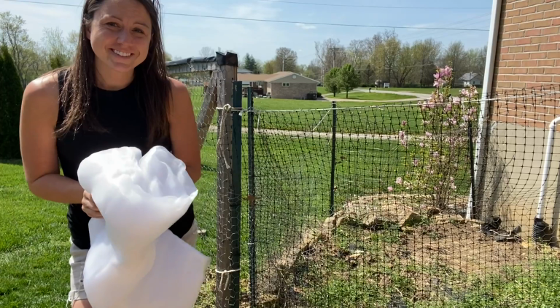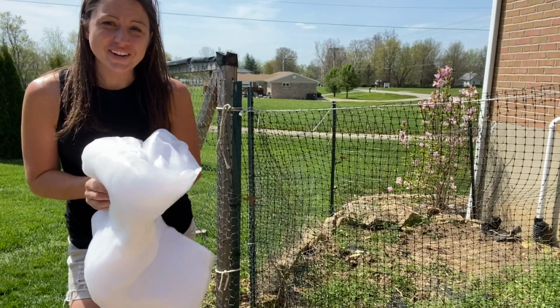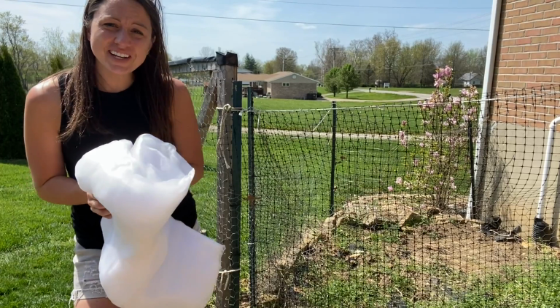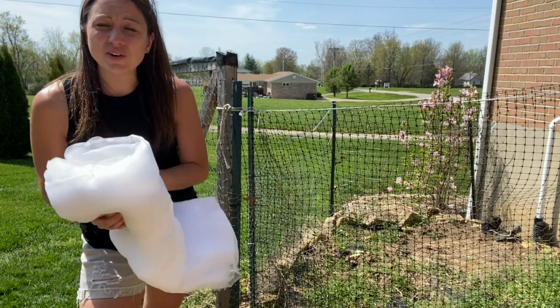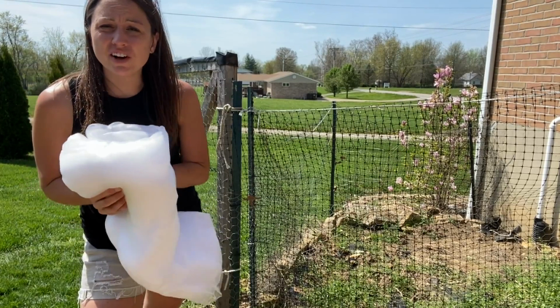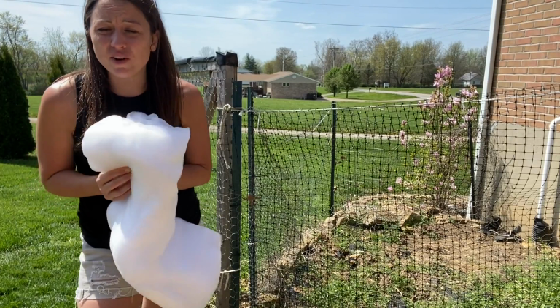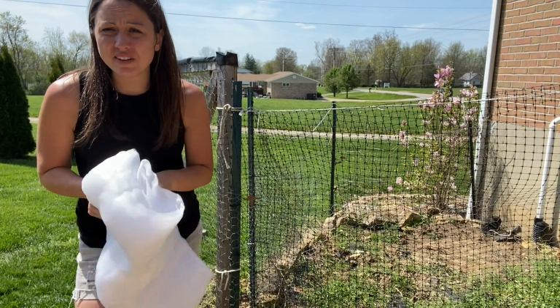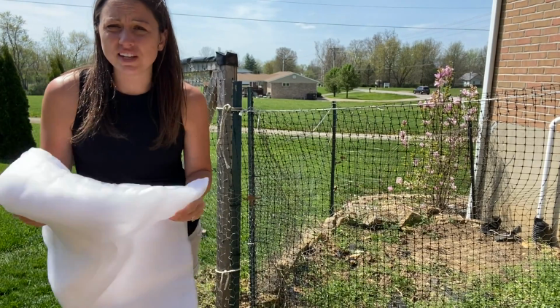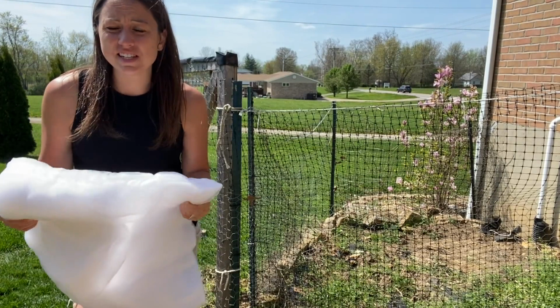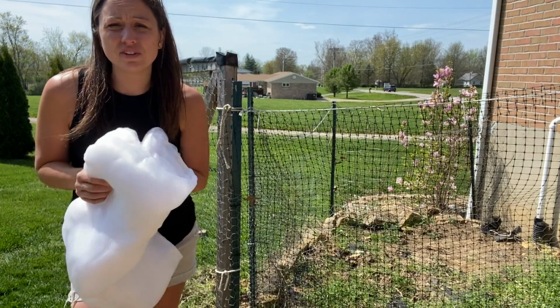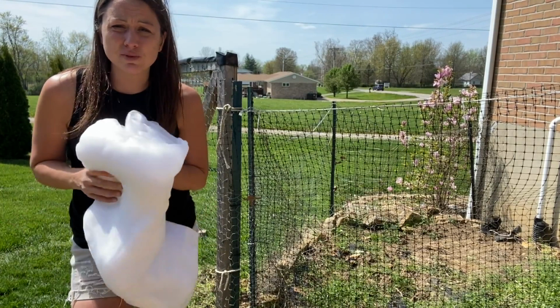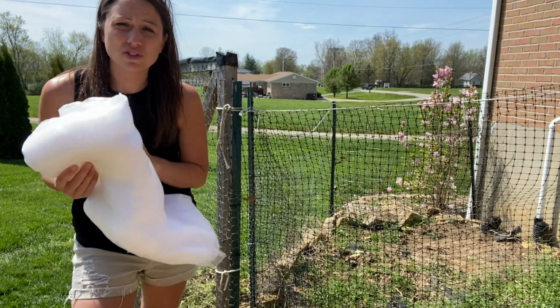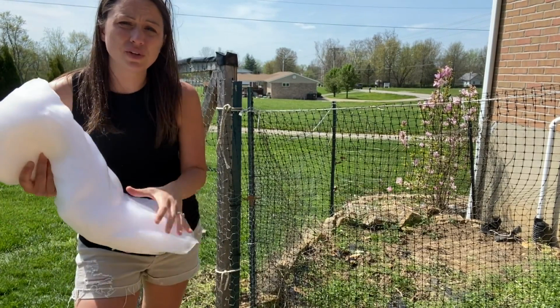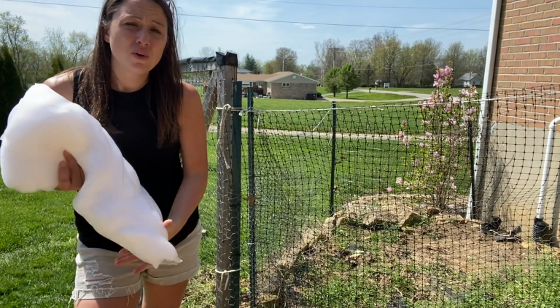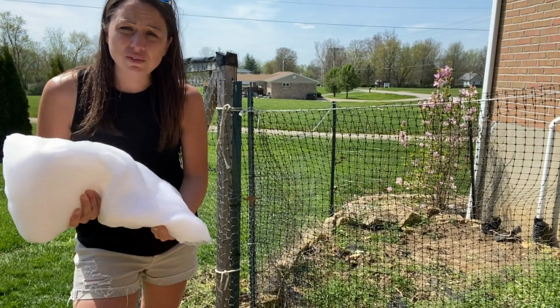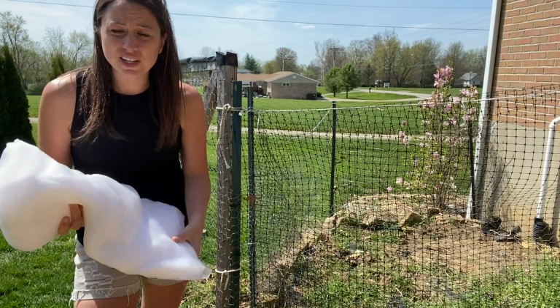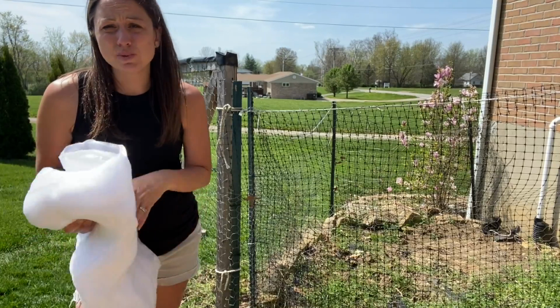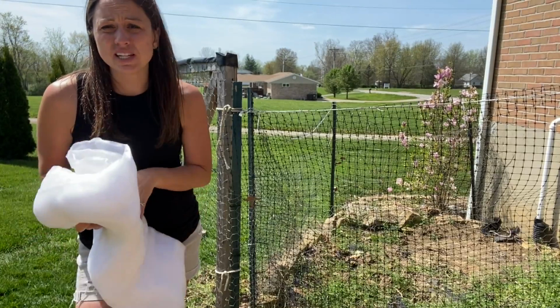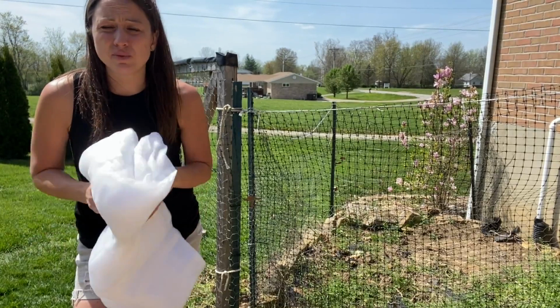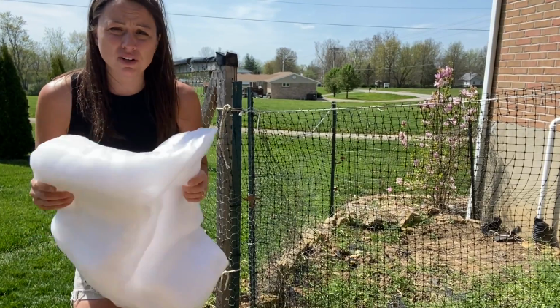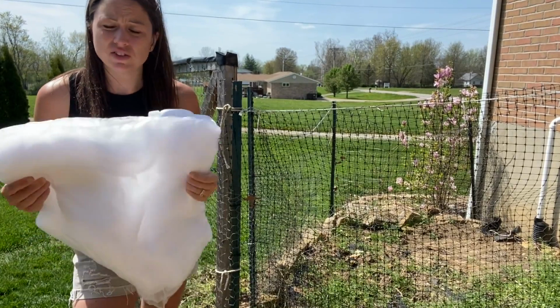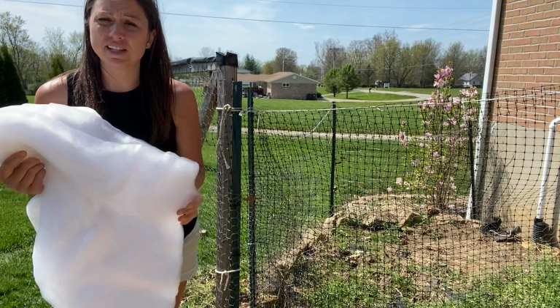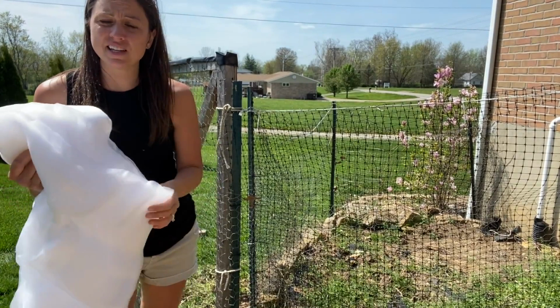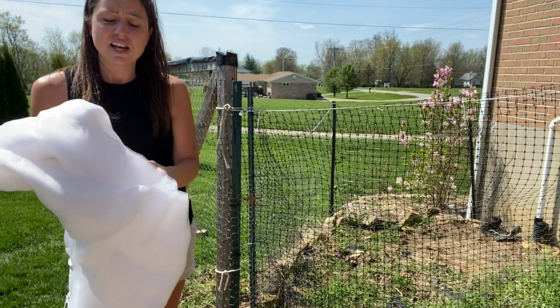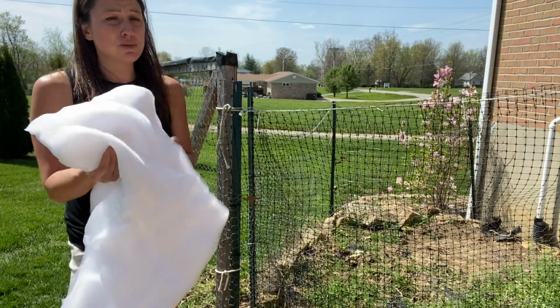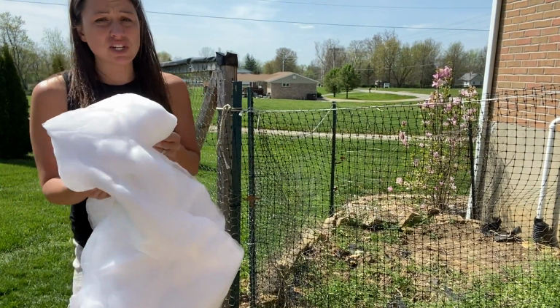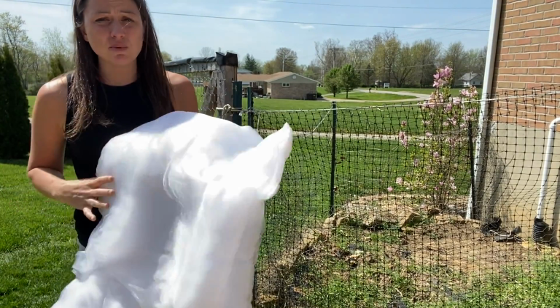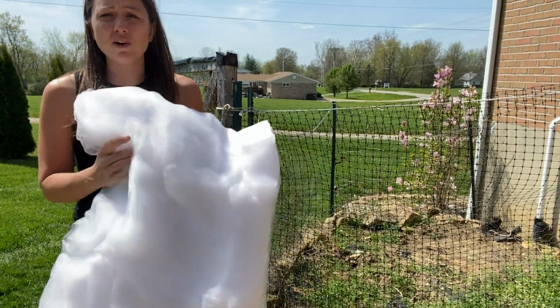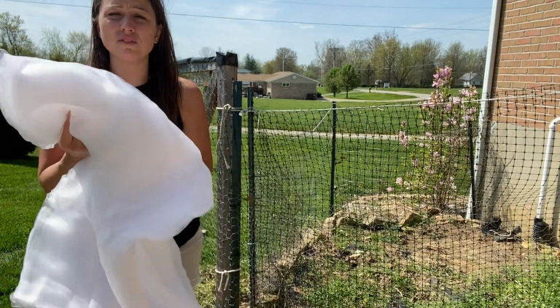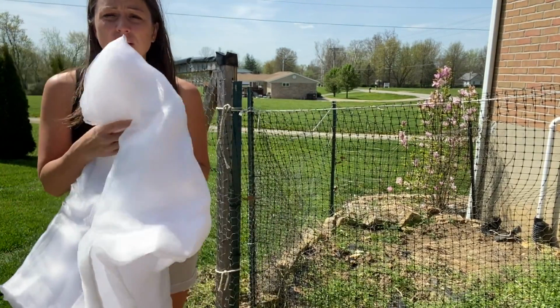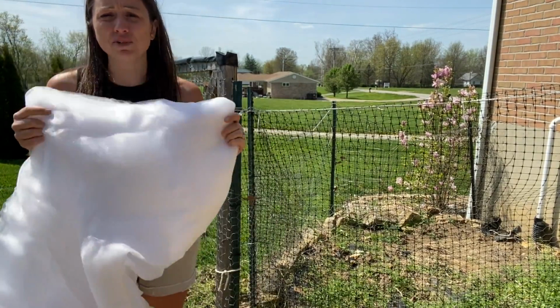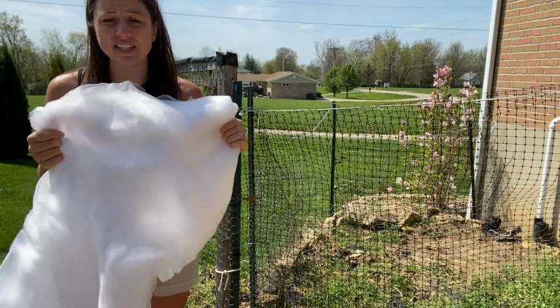Are you getting your garden all ready for the season for vegetables or fruit? Or do you have a tree that needs protected from the birds or the insects? This mesh netting will help cover it and protect it.